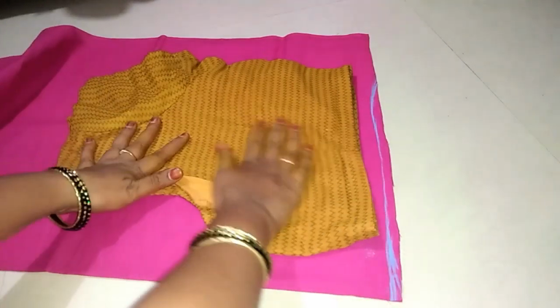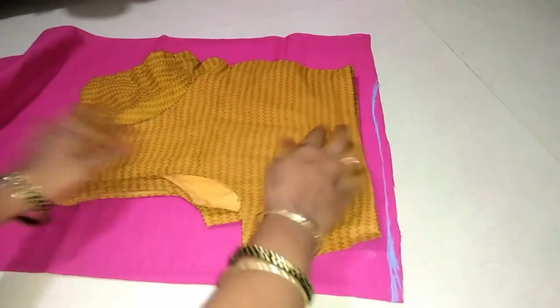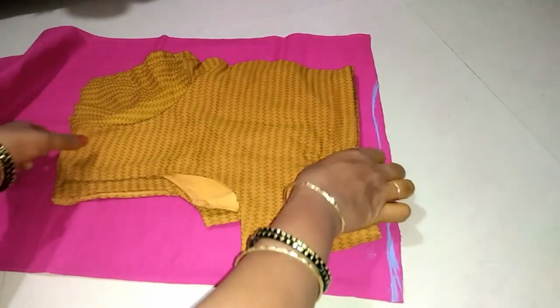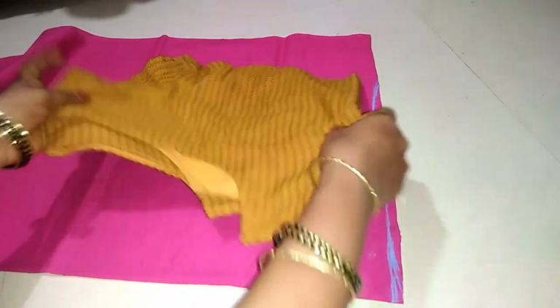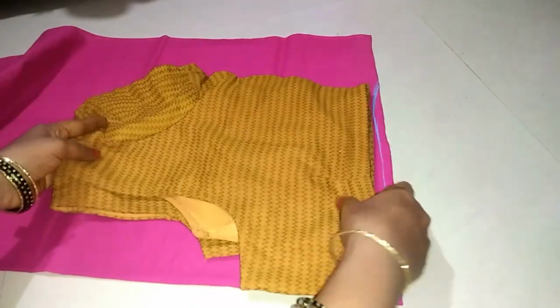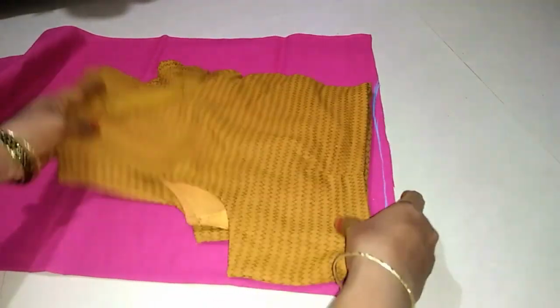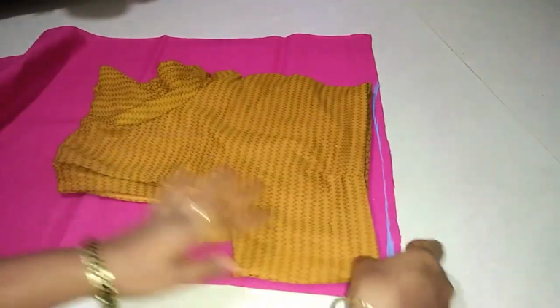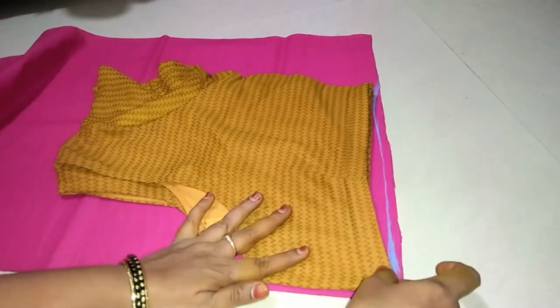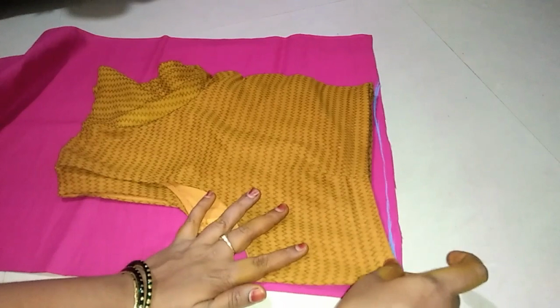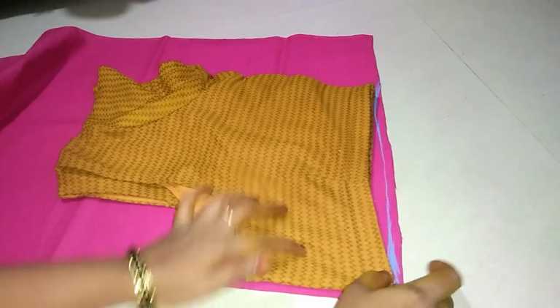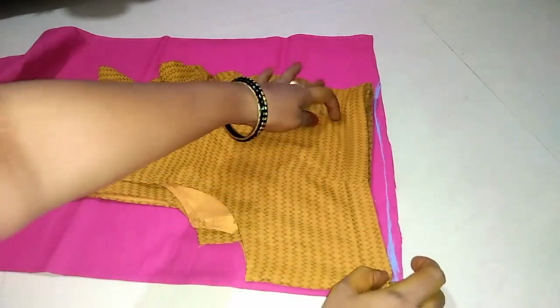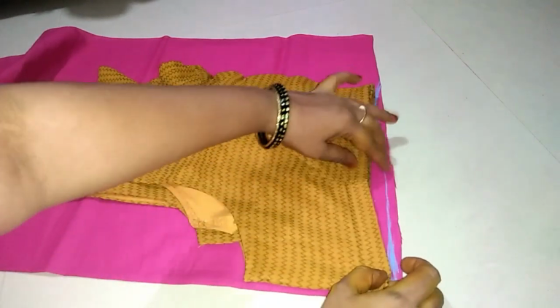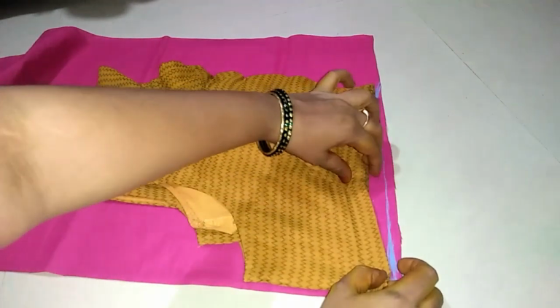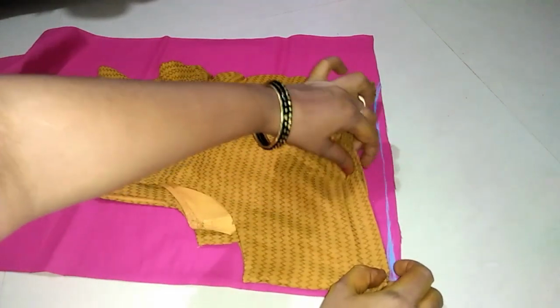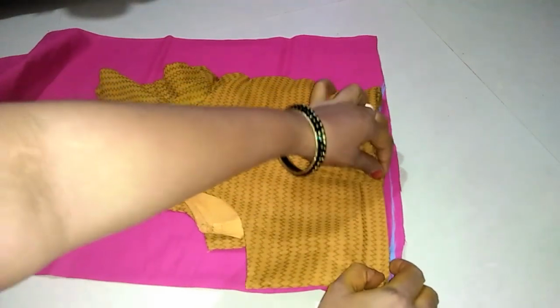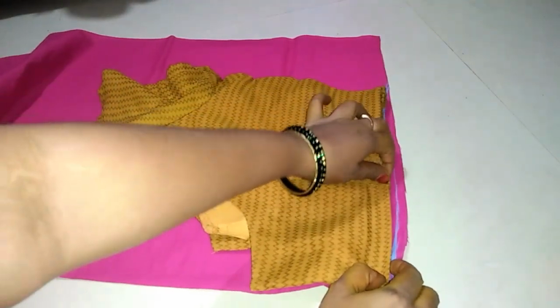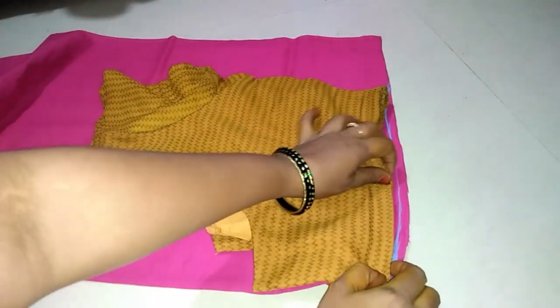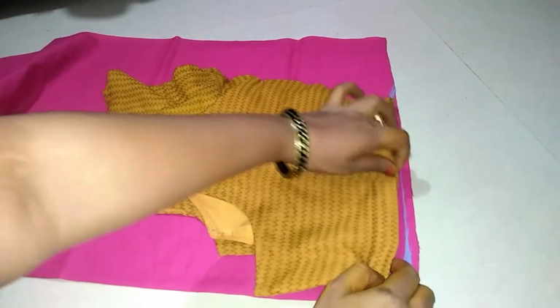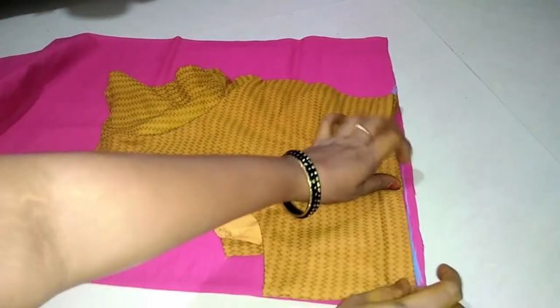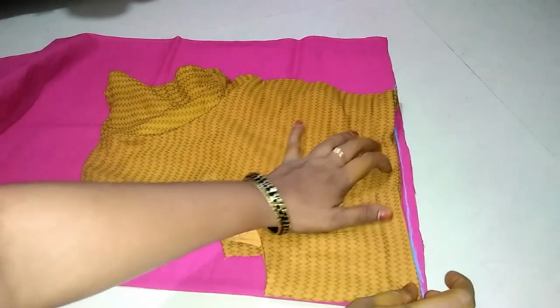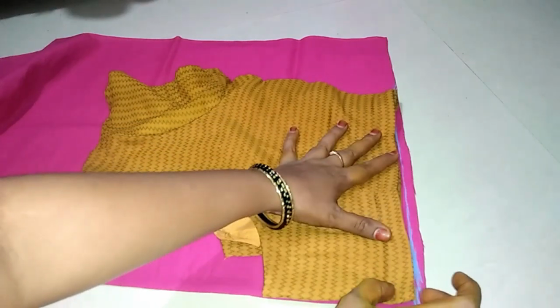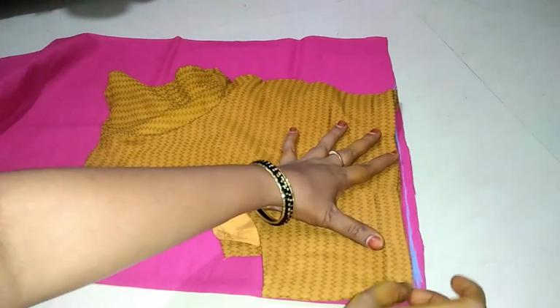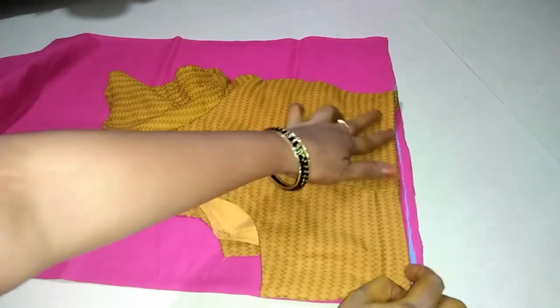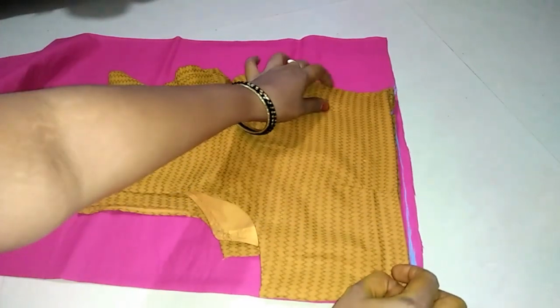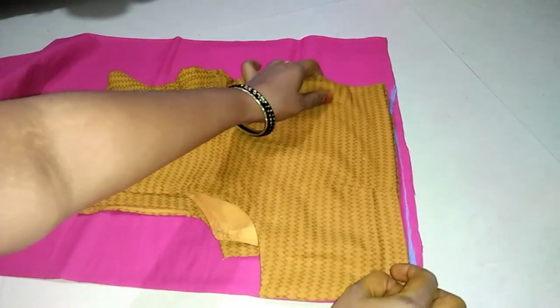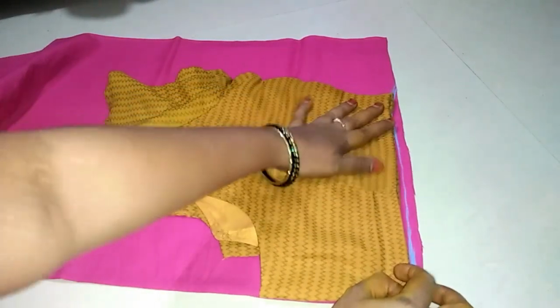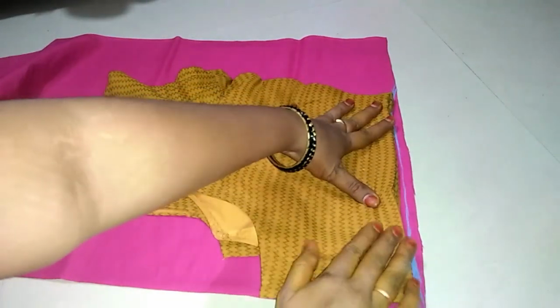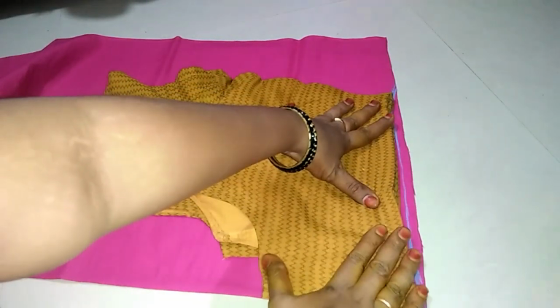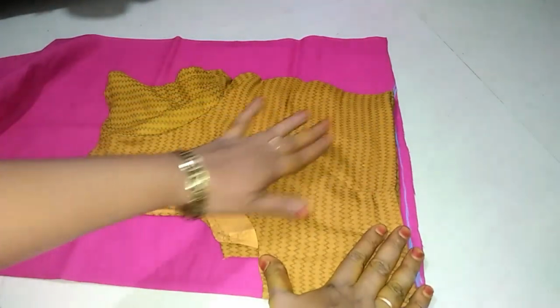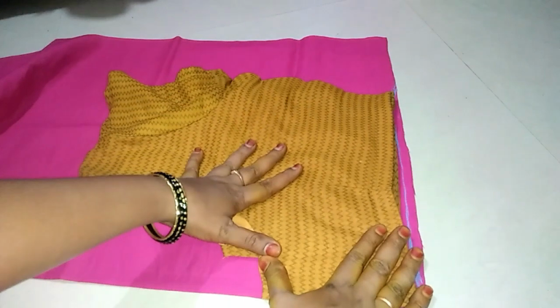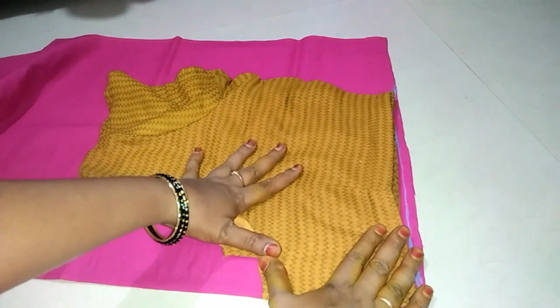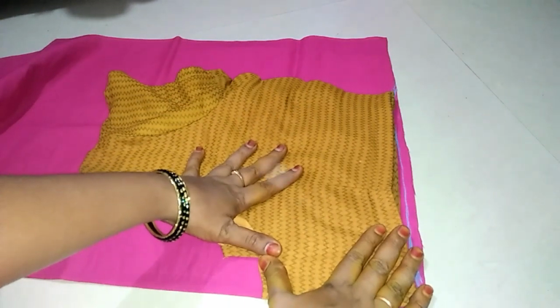Now we will mark the line in the same way. We will mark the belt in the same way and mark the line in the same way.